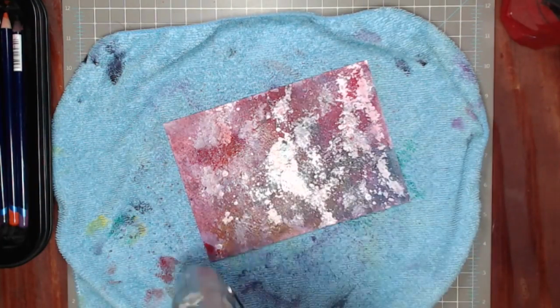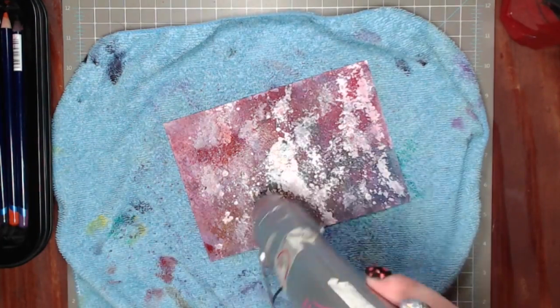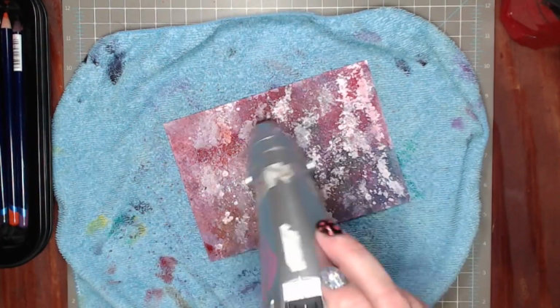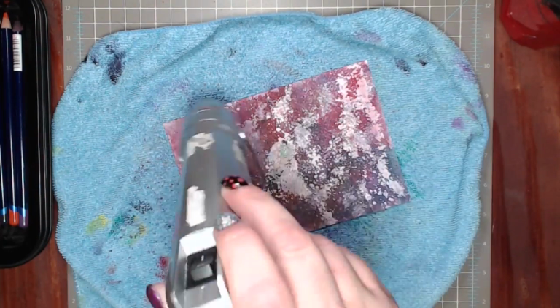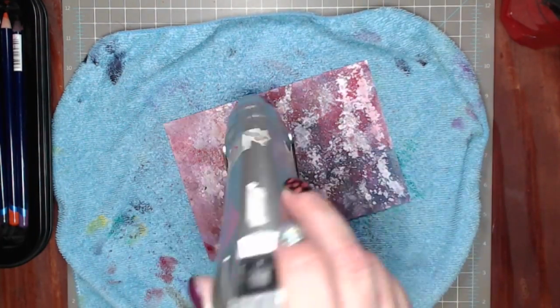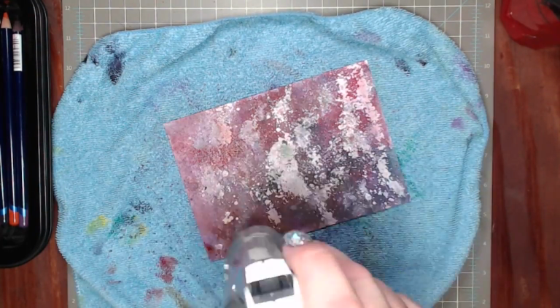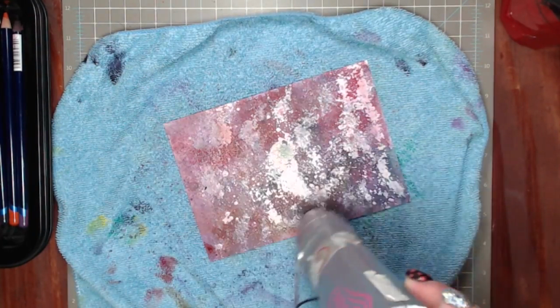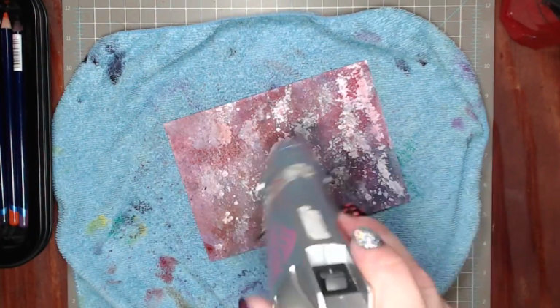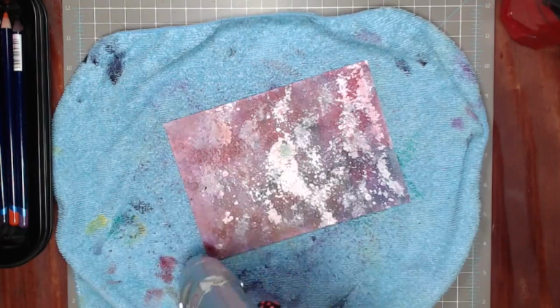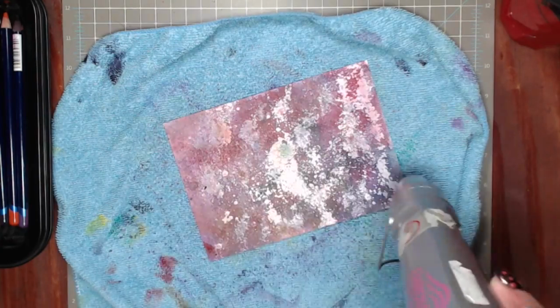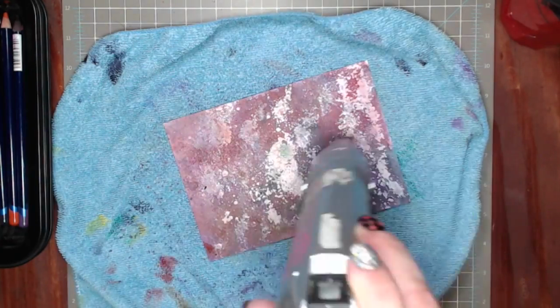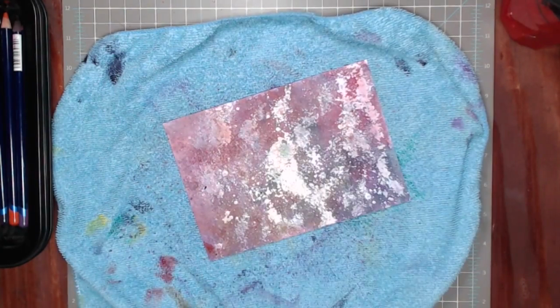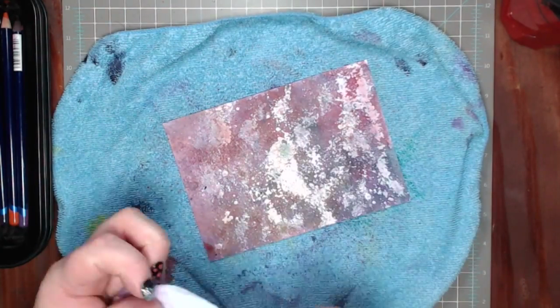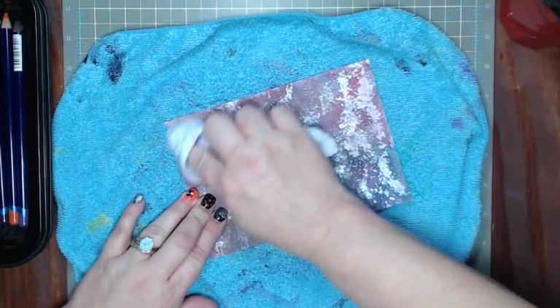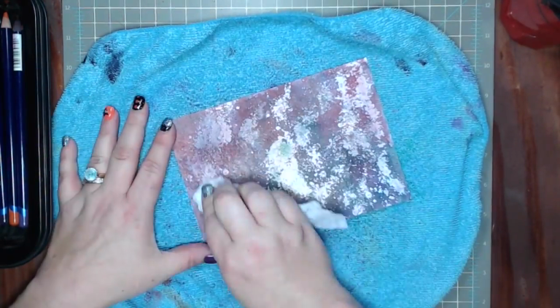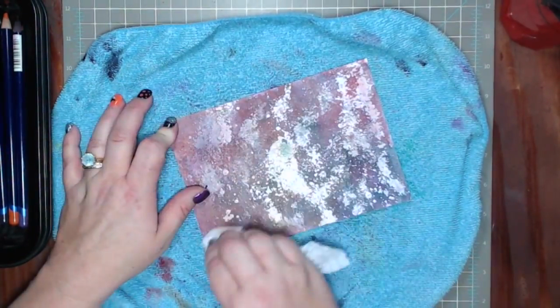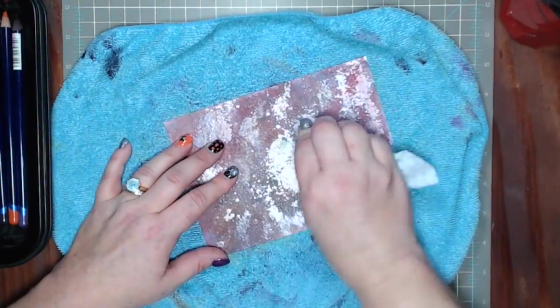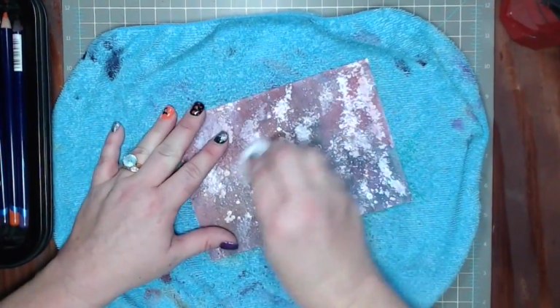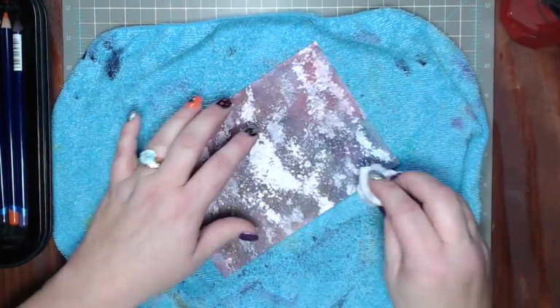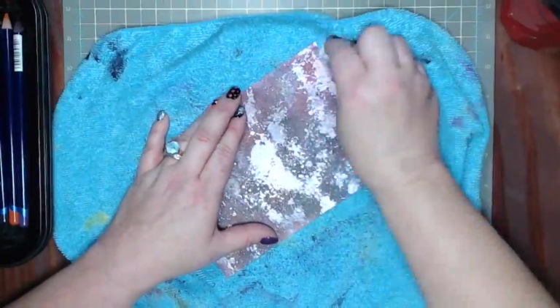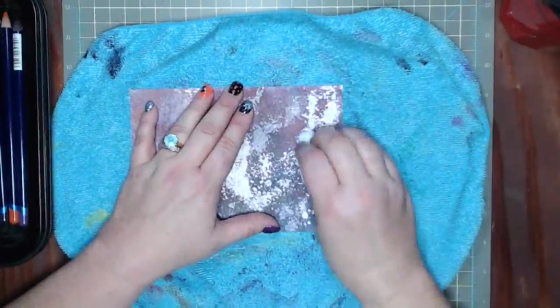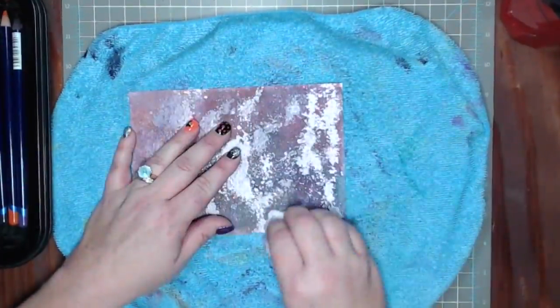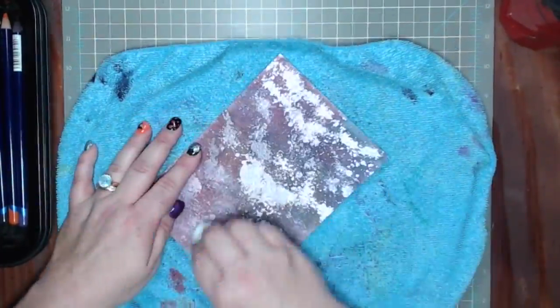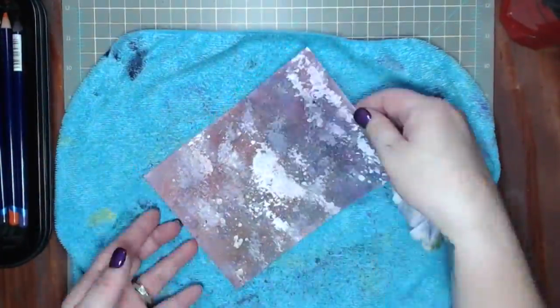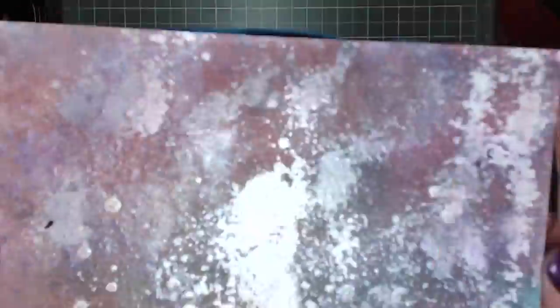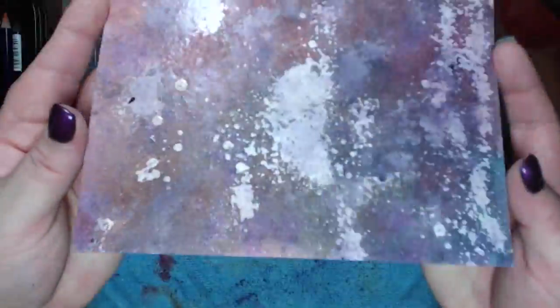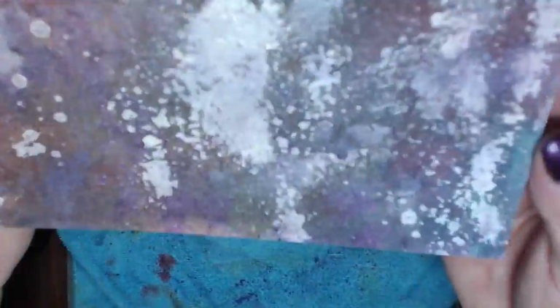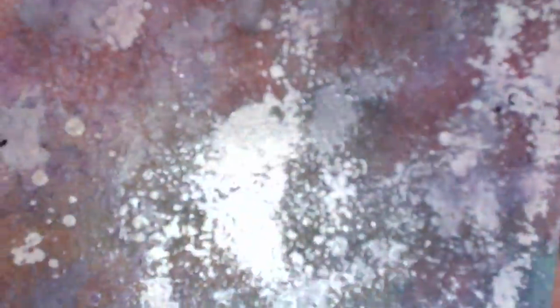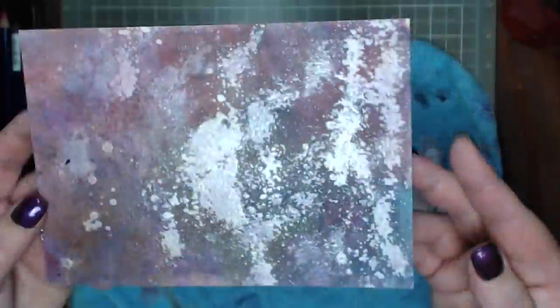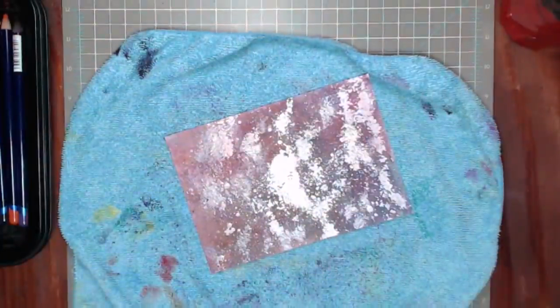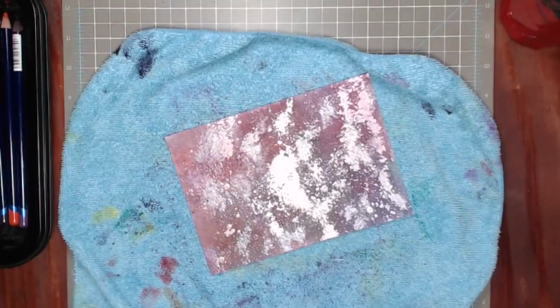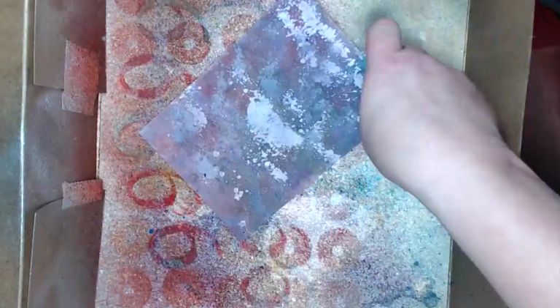The last color I put in was teal green. I zapped it with my heat tool to make sure it's all nice and dry, then came in with my baby wipe and really rubbed it — you do have to press down a little bit. Now you can see all these pretty layers.